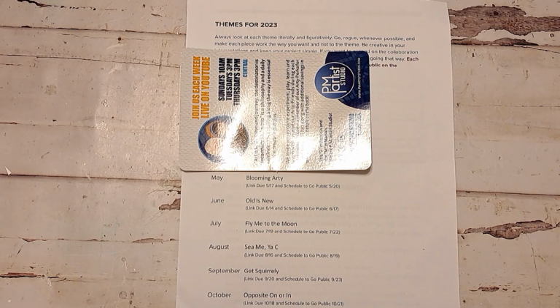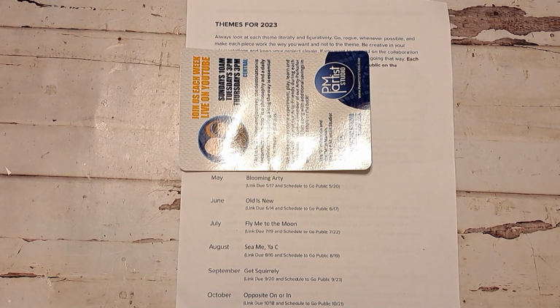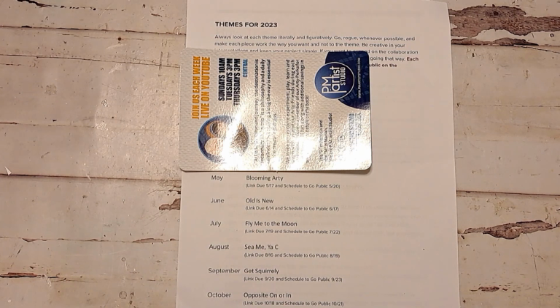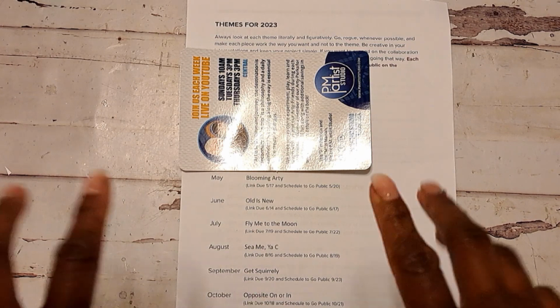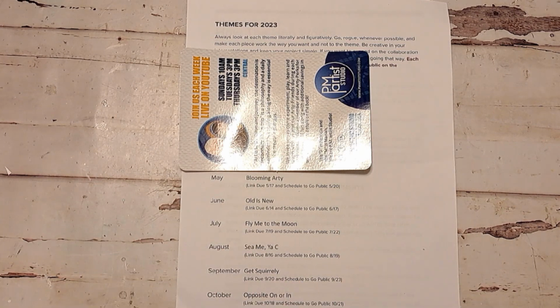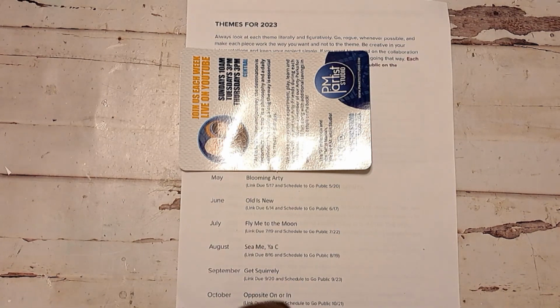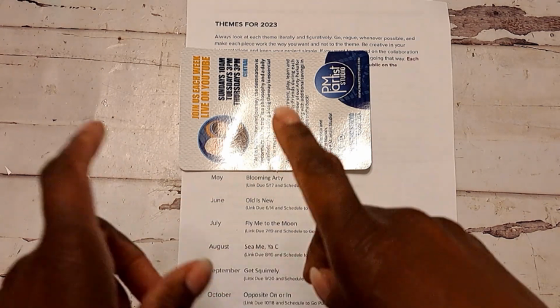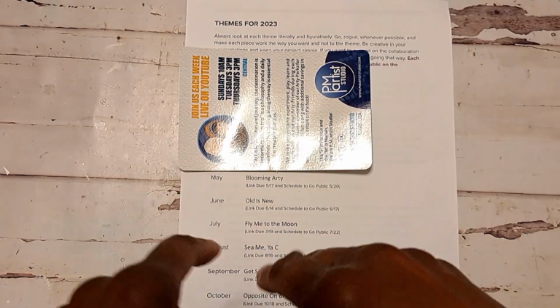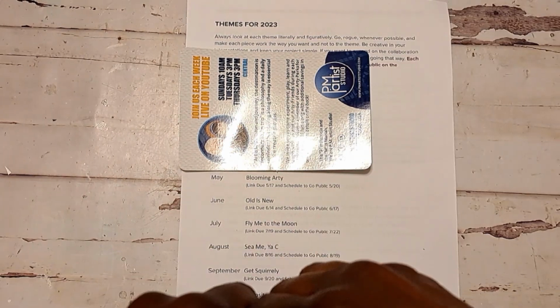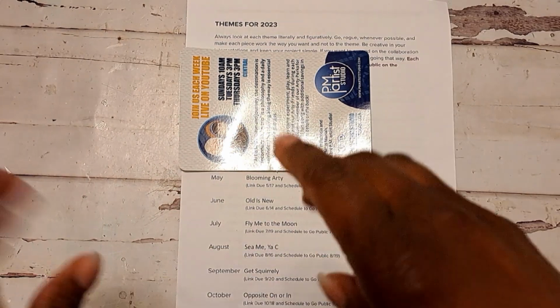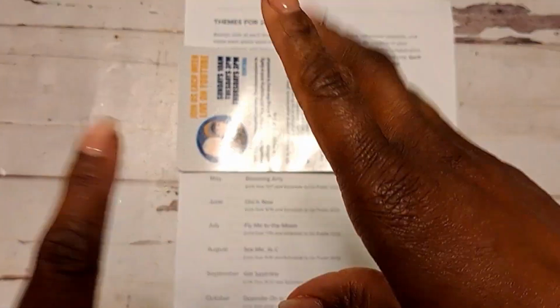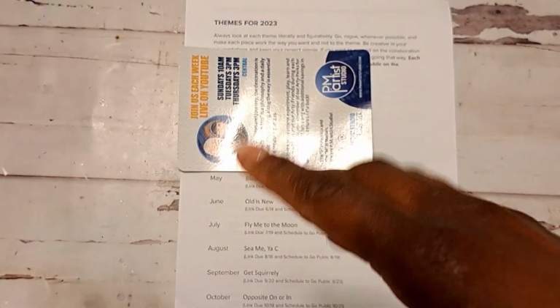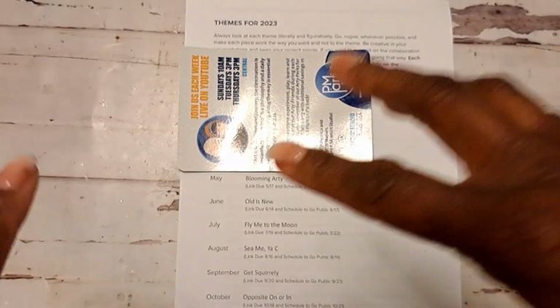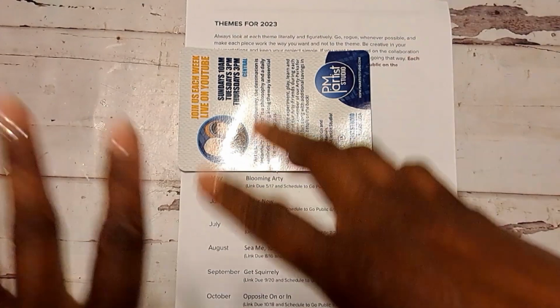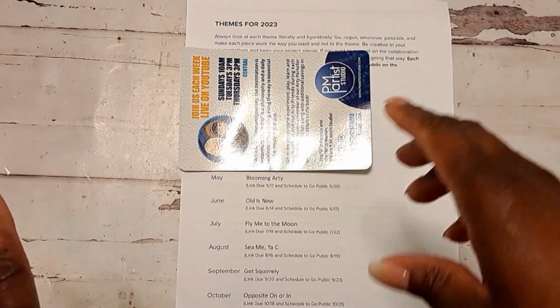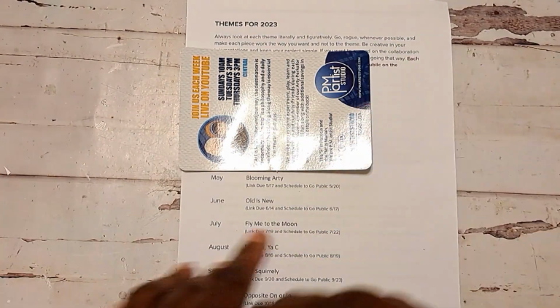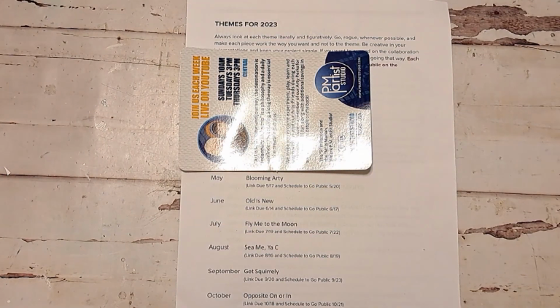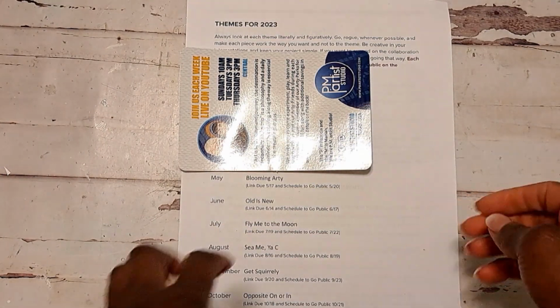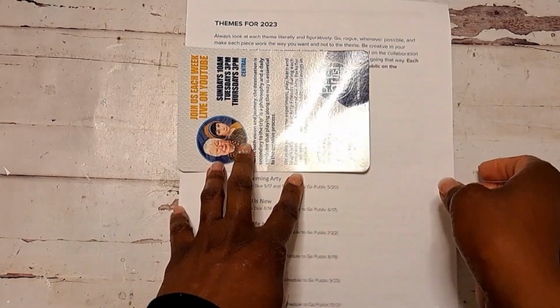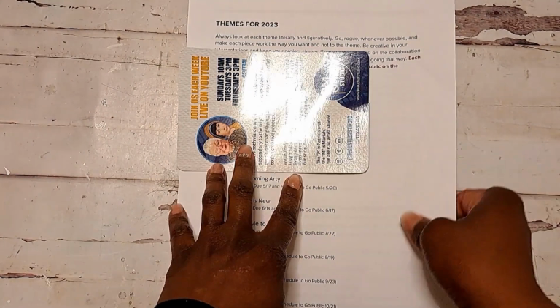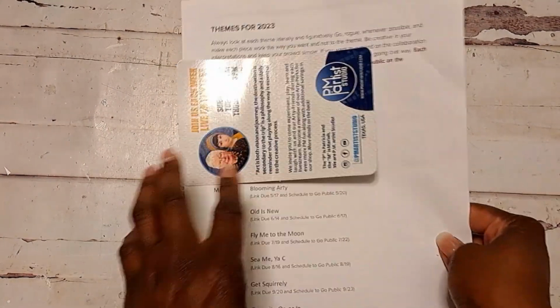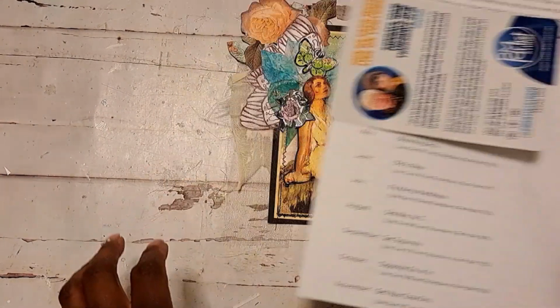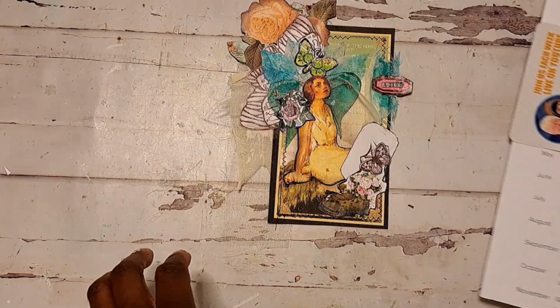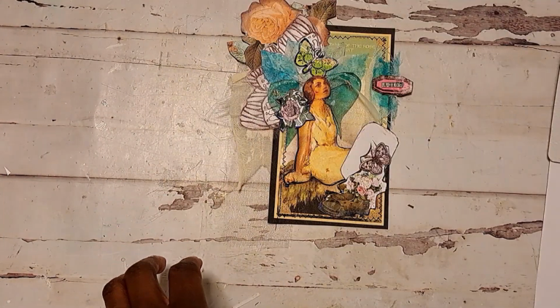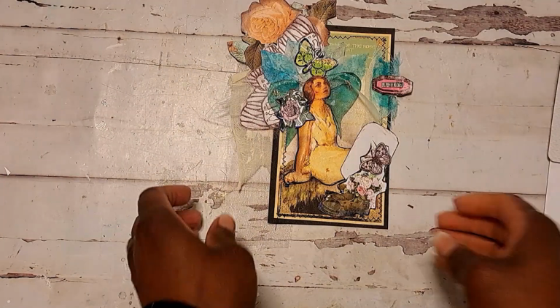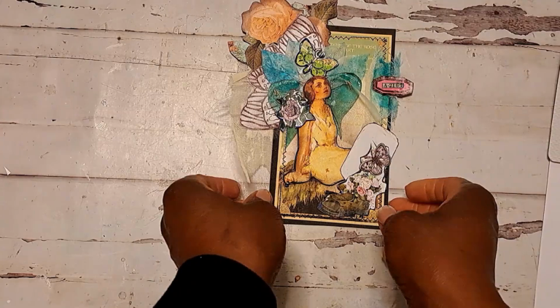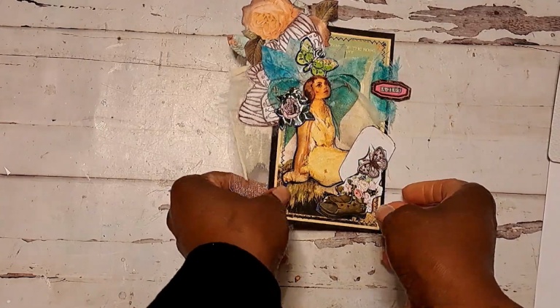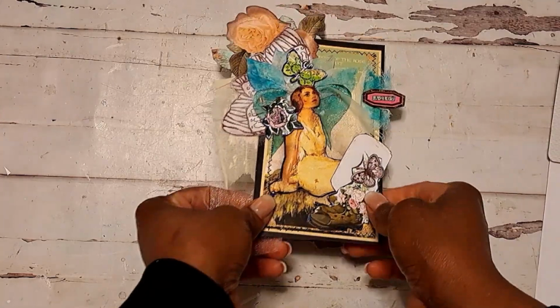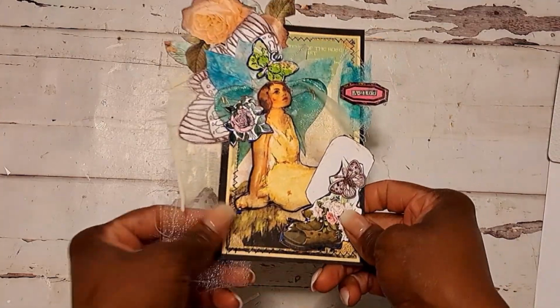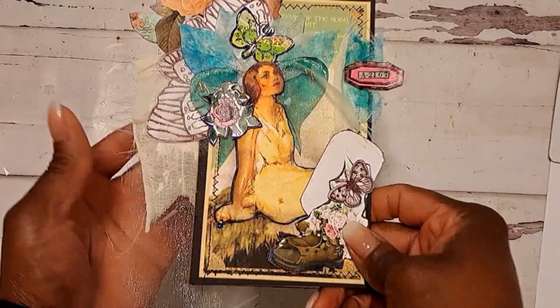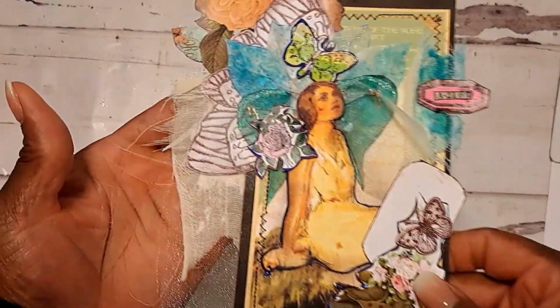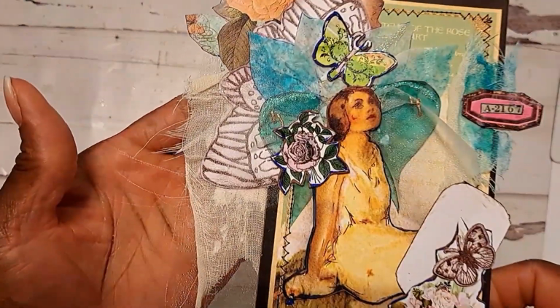What I made for this collaboration is just one piece of what I'm going to make for a bigger project. I decided to make a journal card, but it has a little fairy on there.